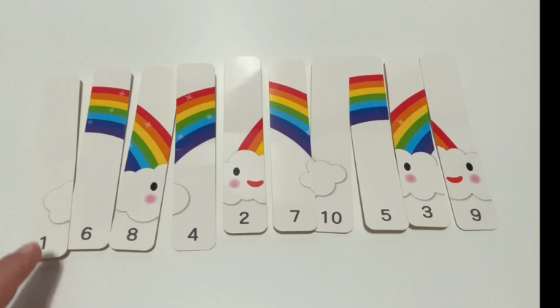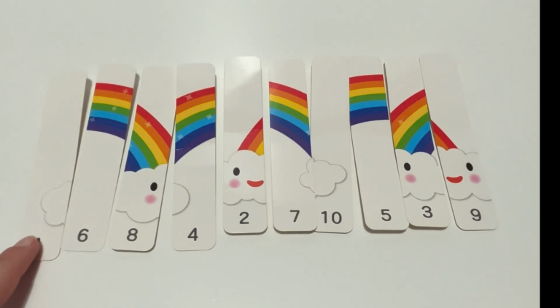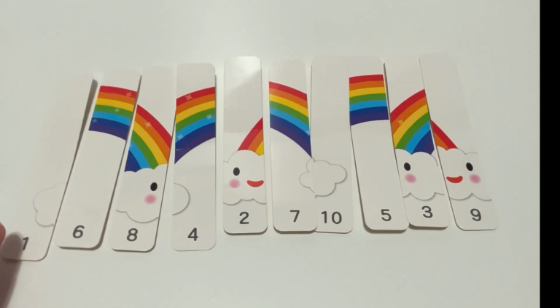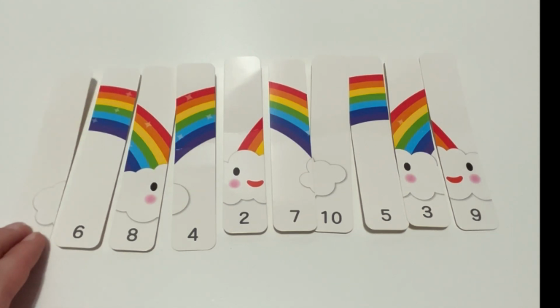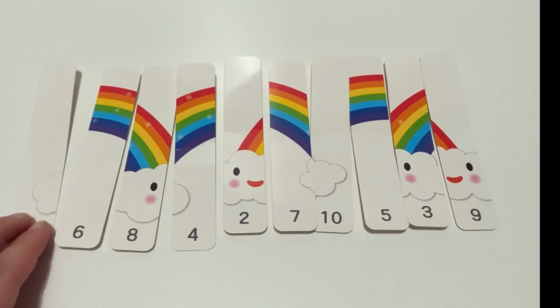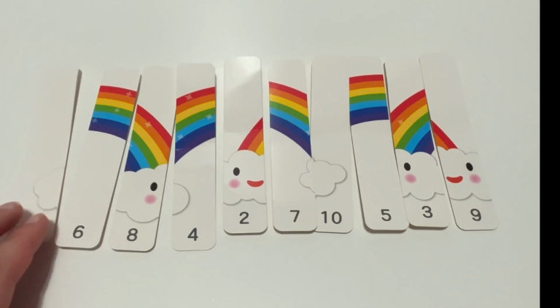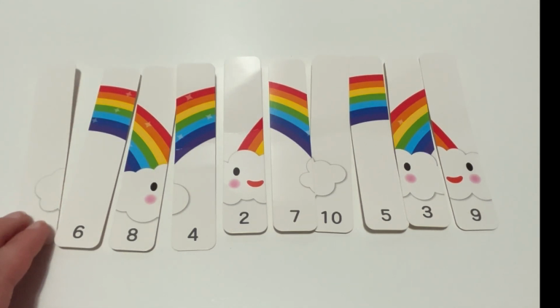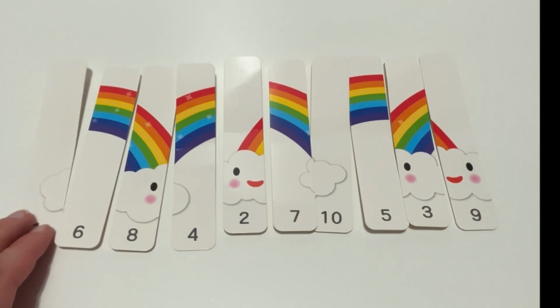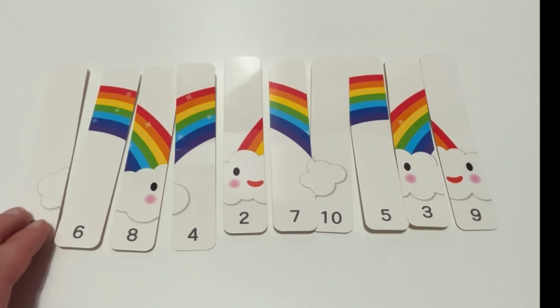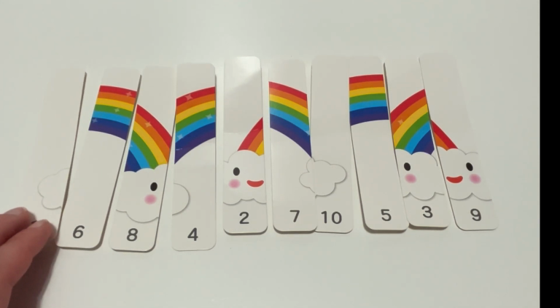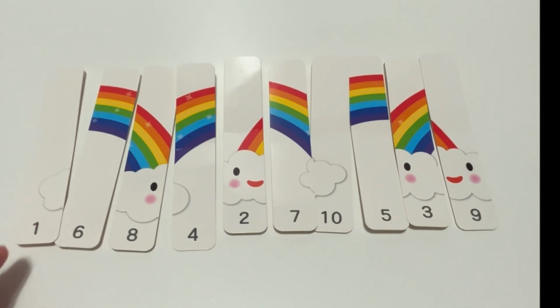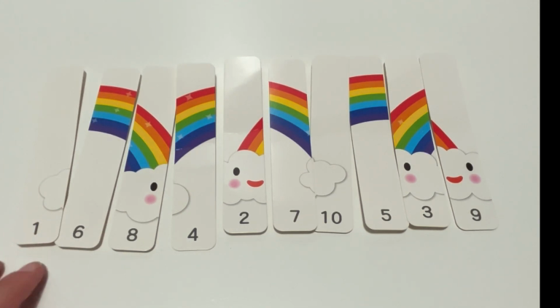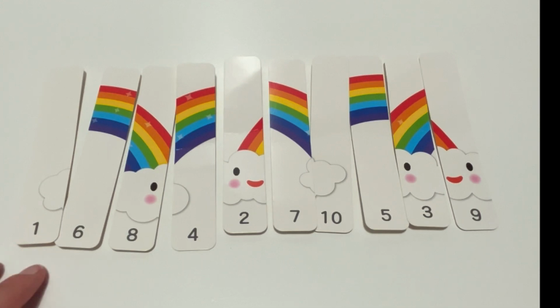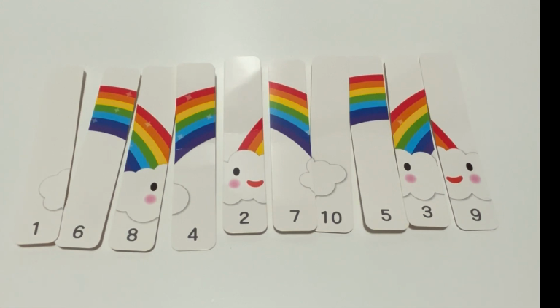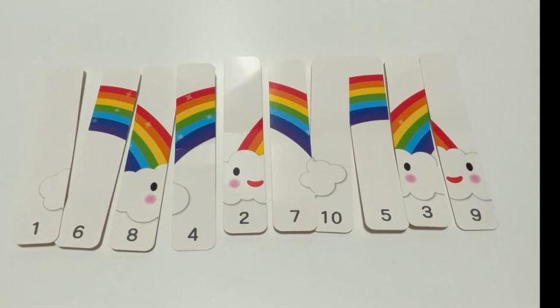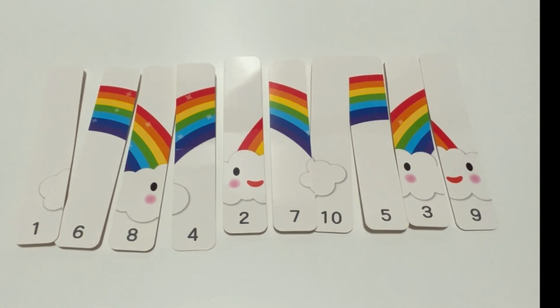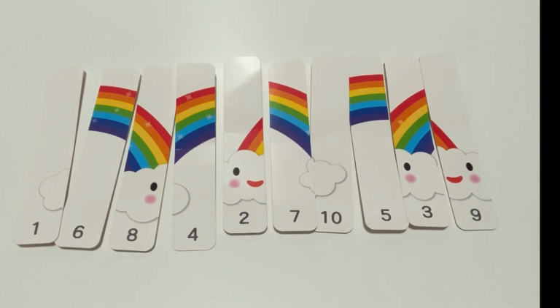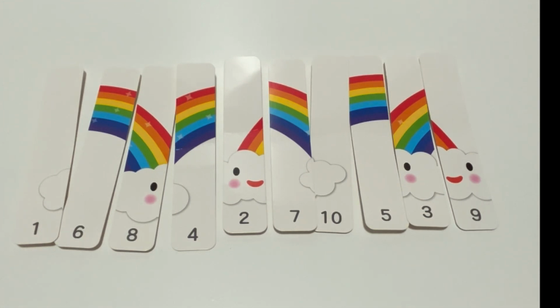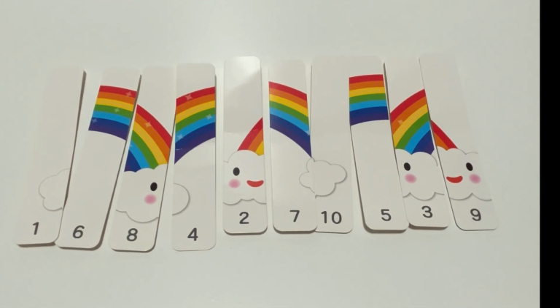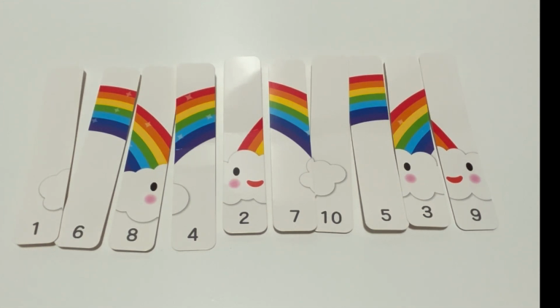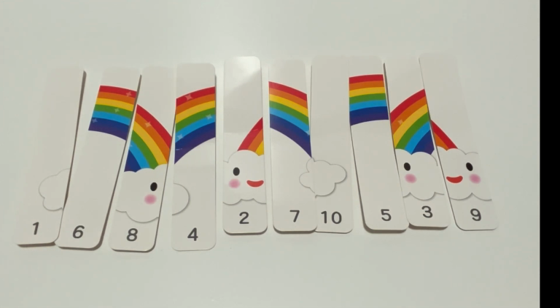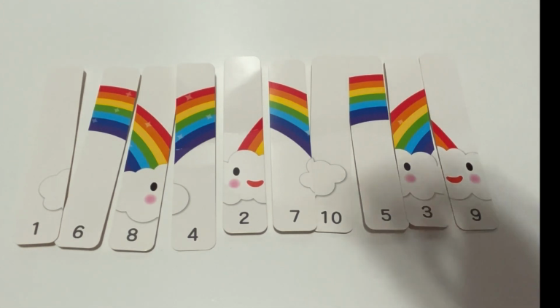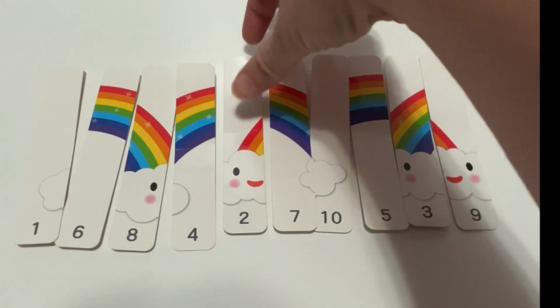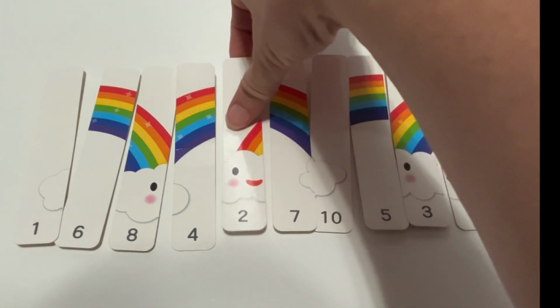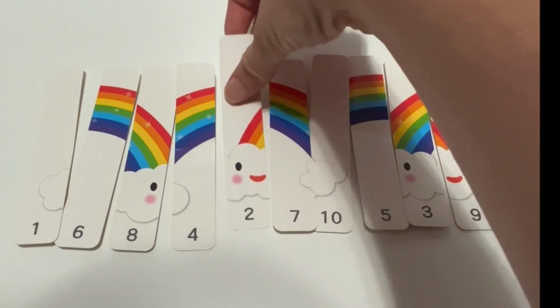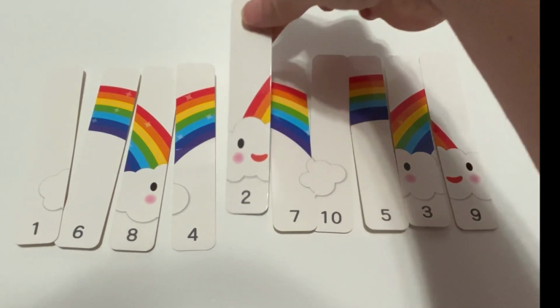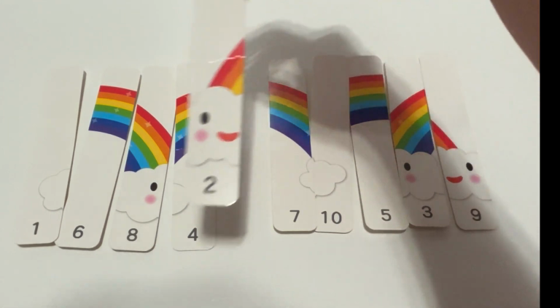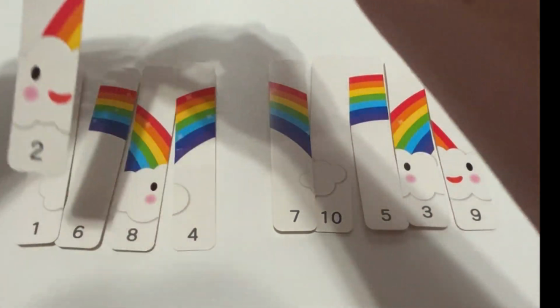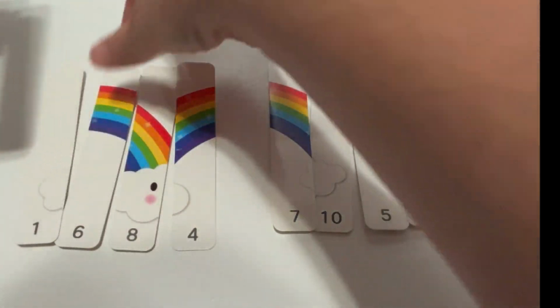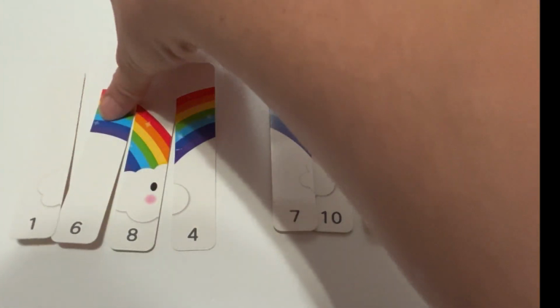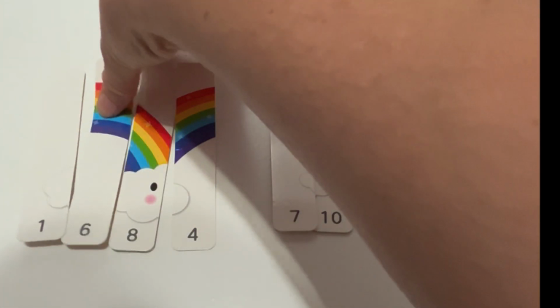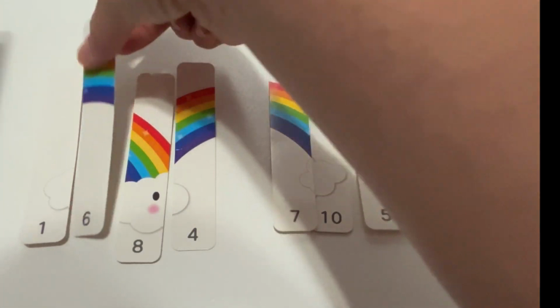The first one is done for us. It's number one. What comes after number one? Awesome! Number two. Let's switch those.